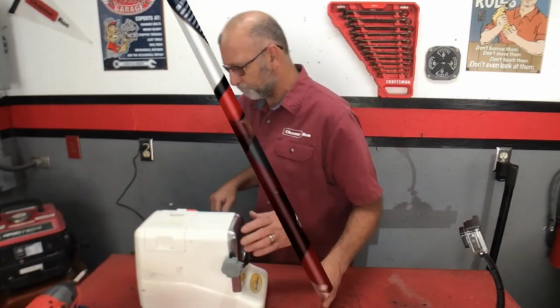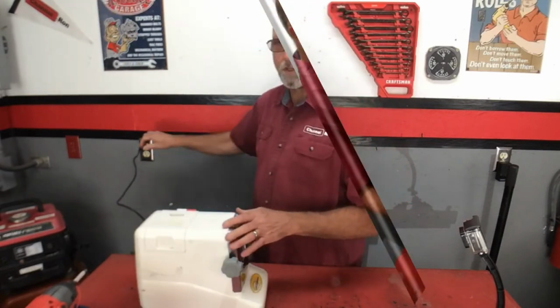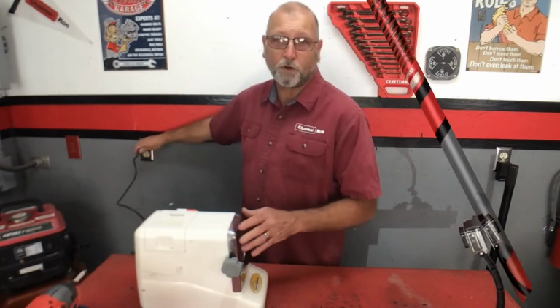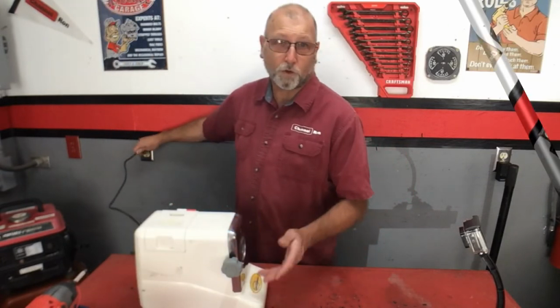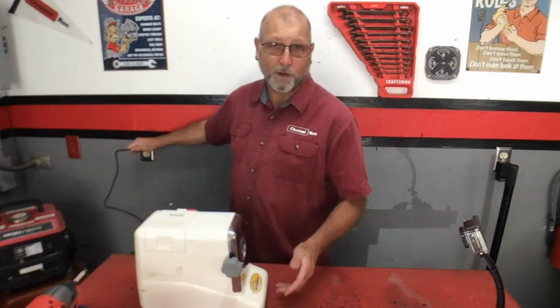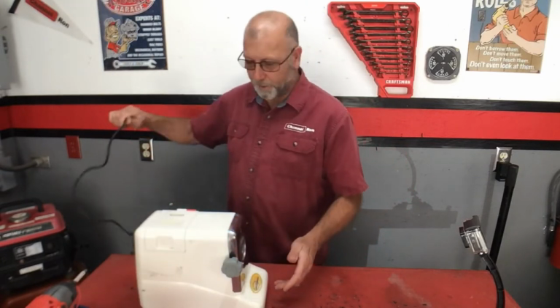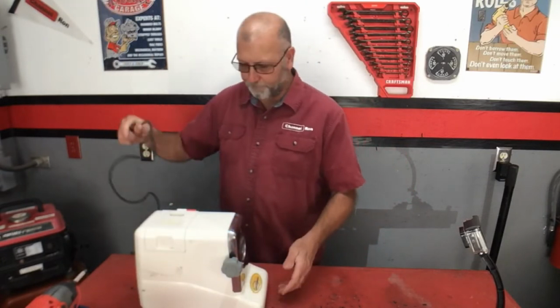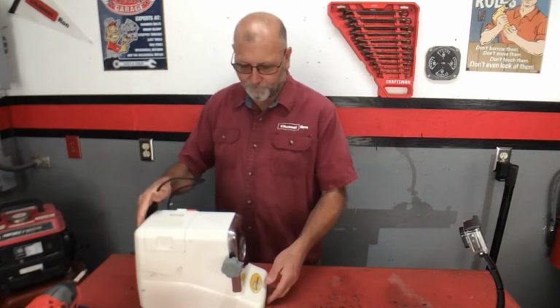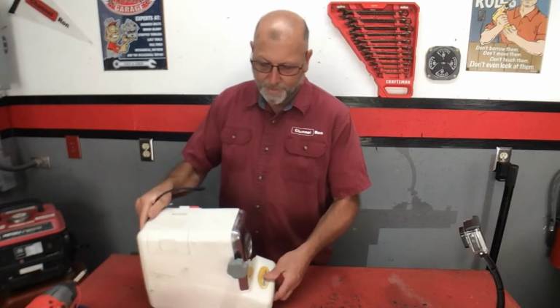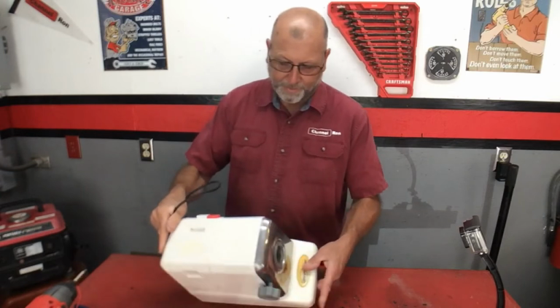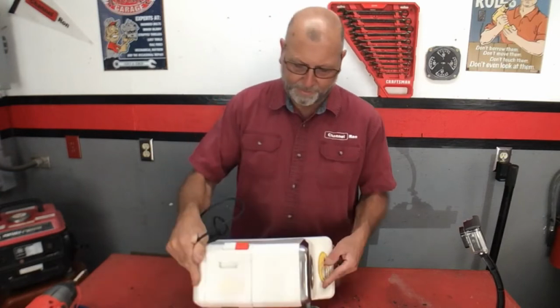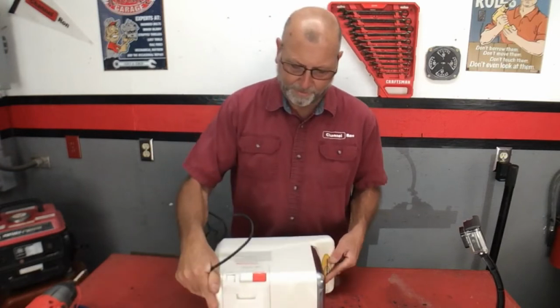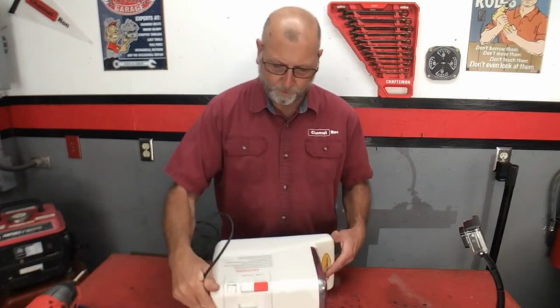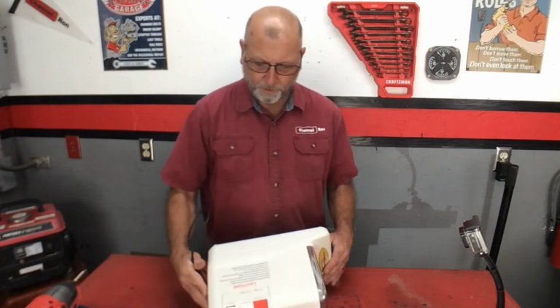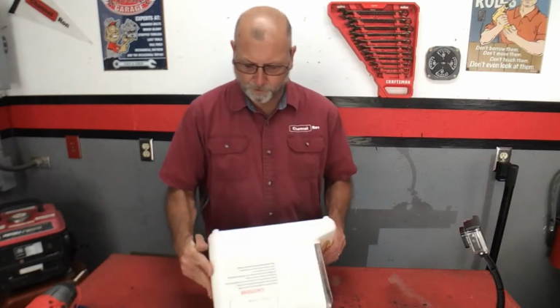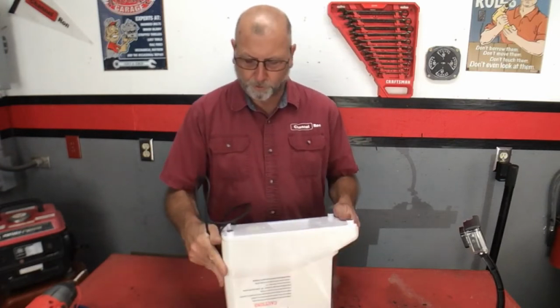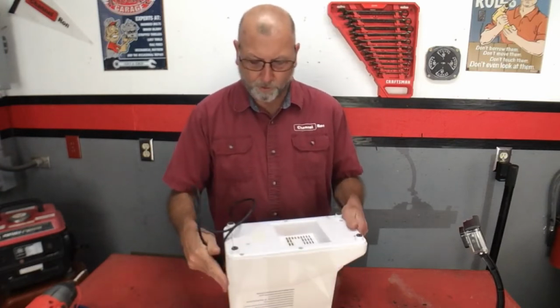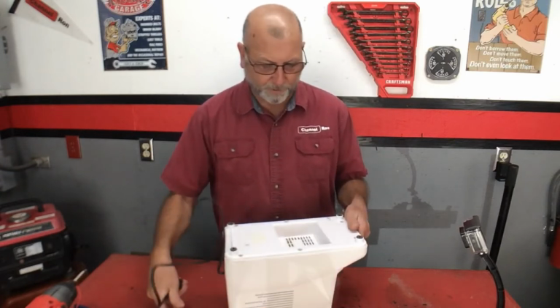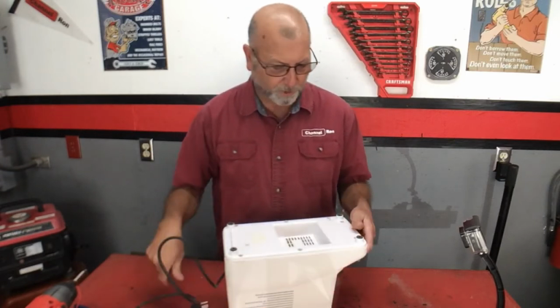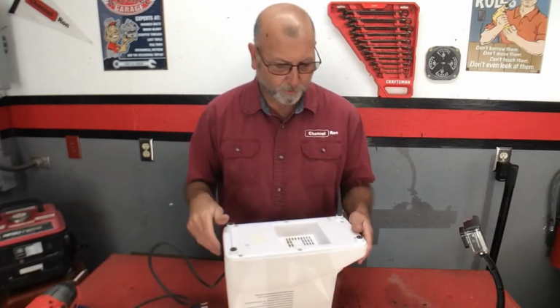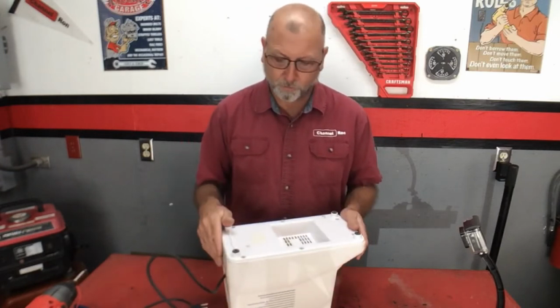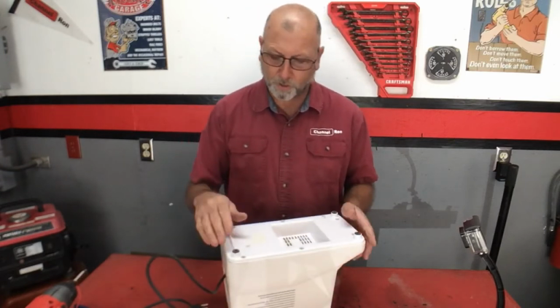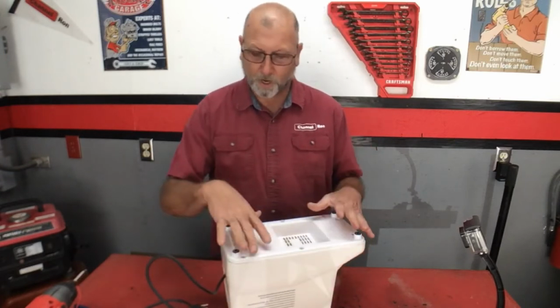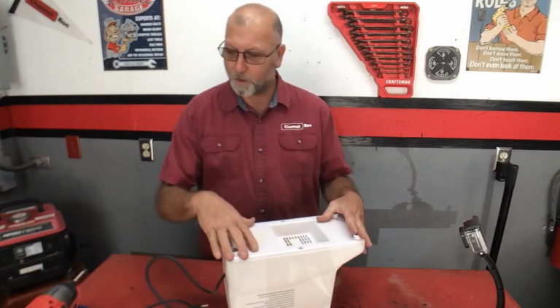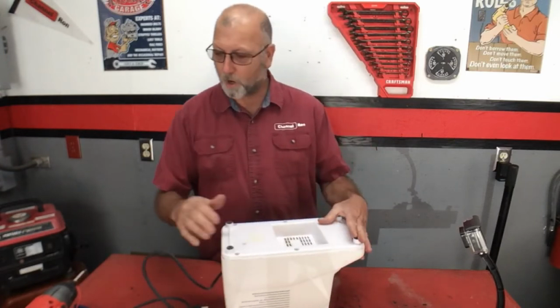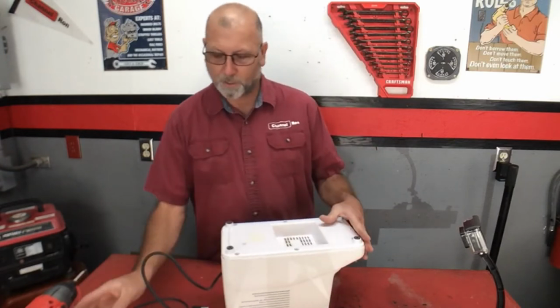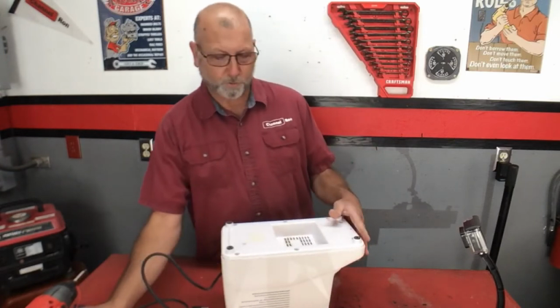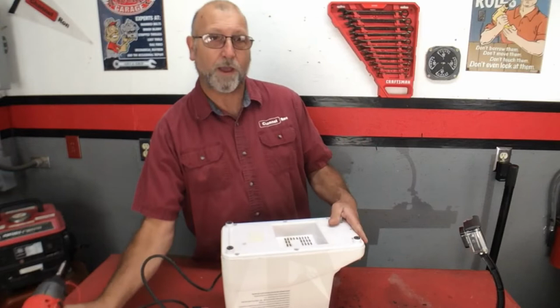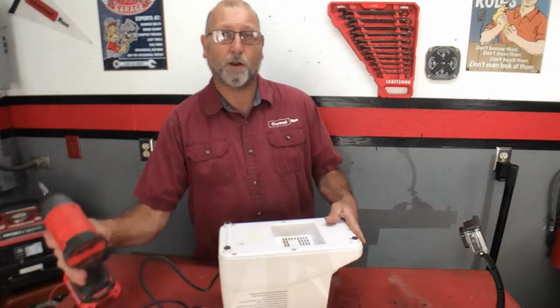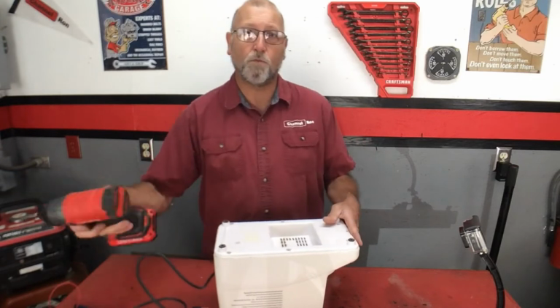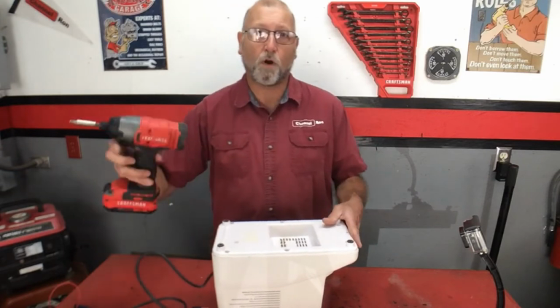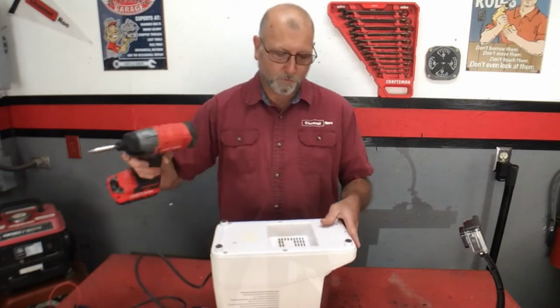First things first, let's go ahead and unplug it. Looking at this earlier, I've got six screws on the bottom here, so I'm going to go ahead and remove all those.